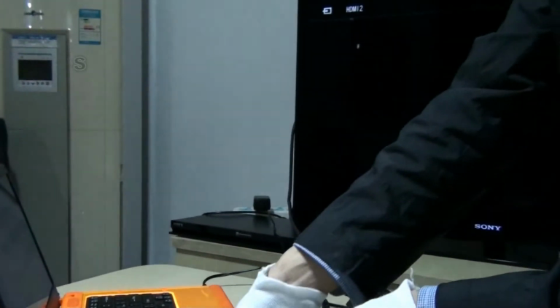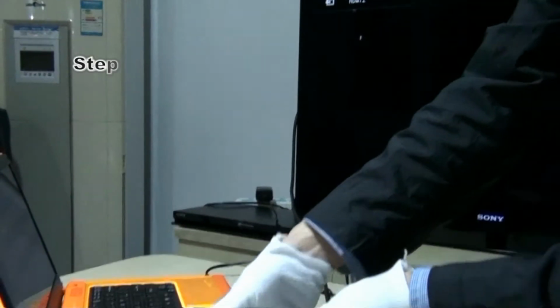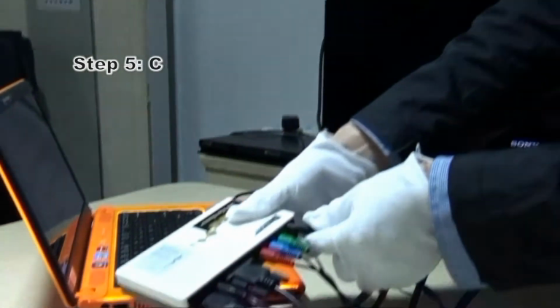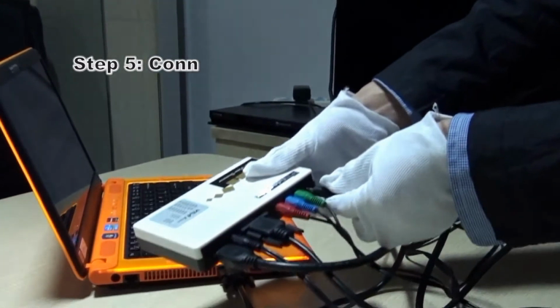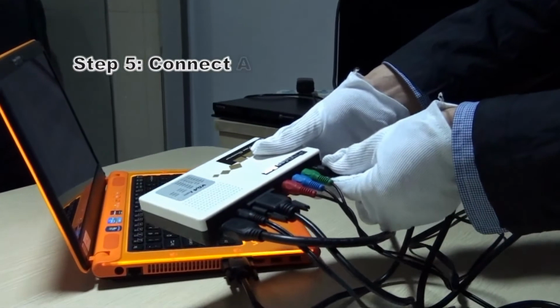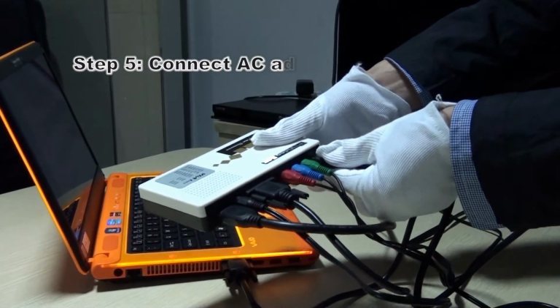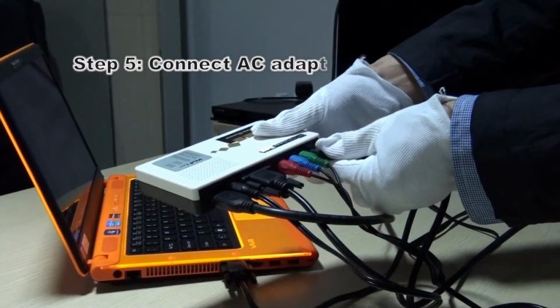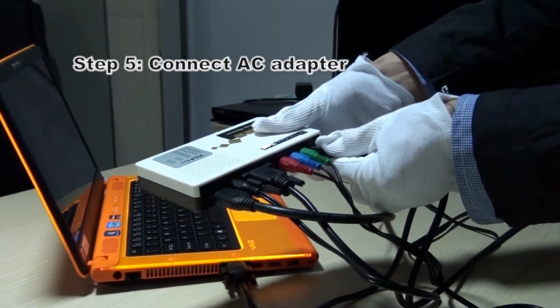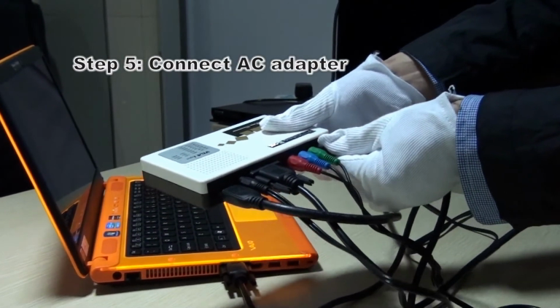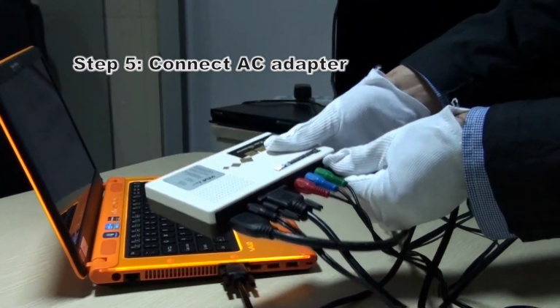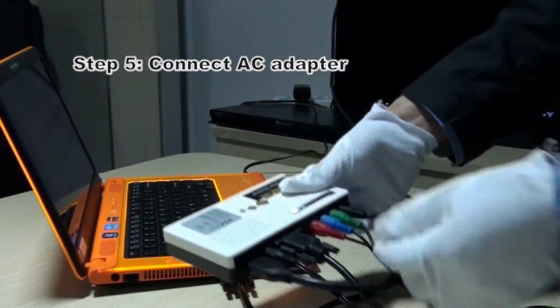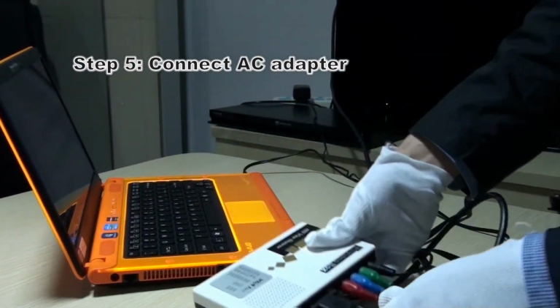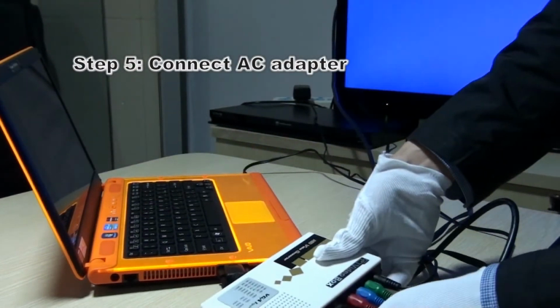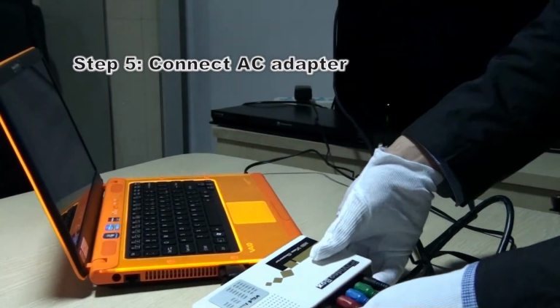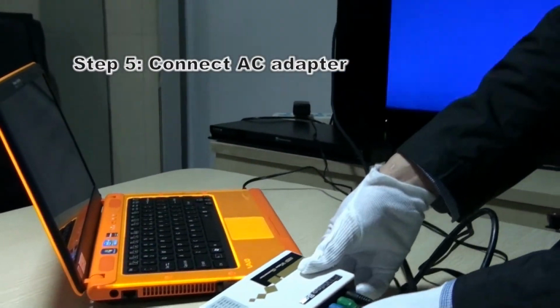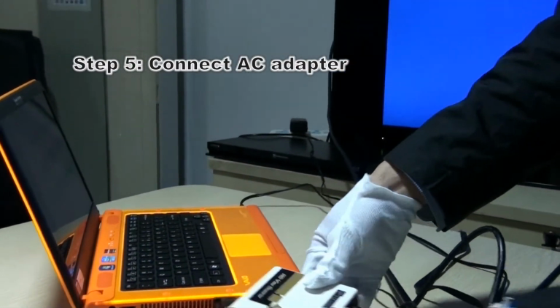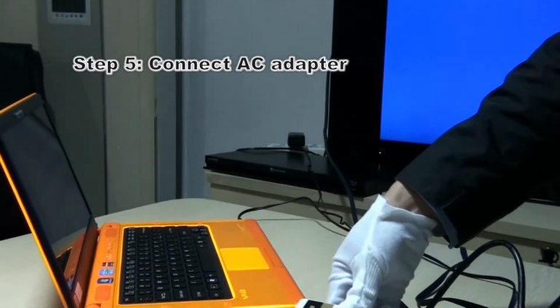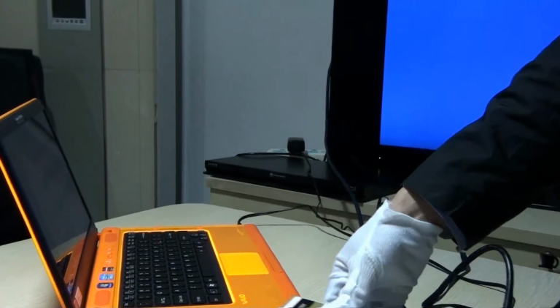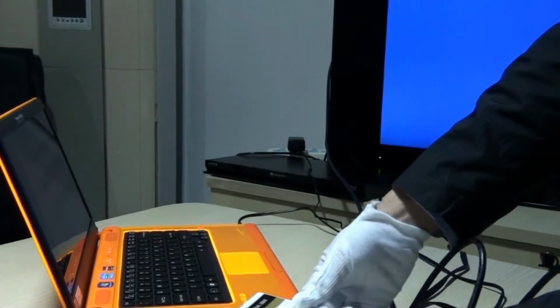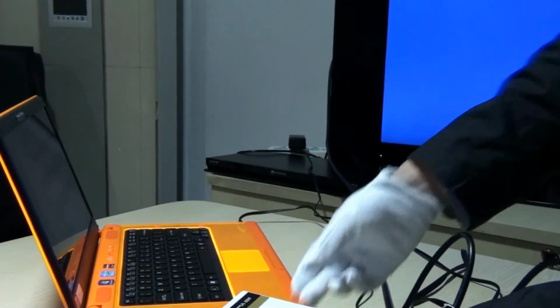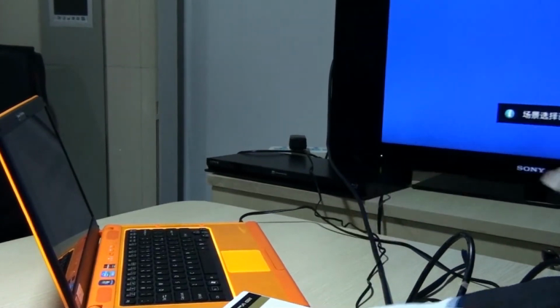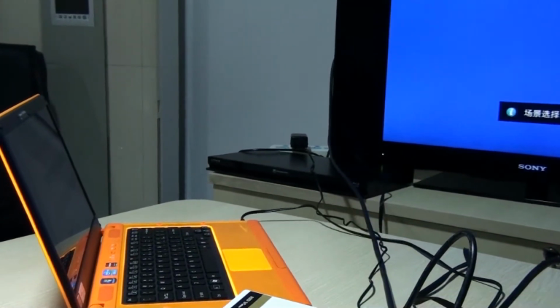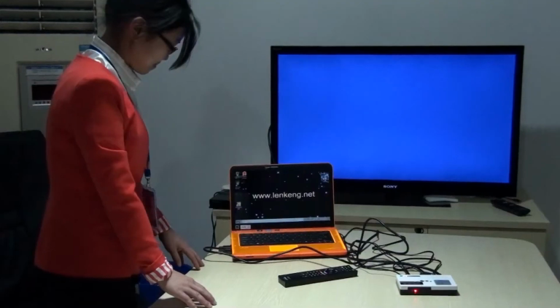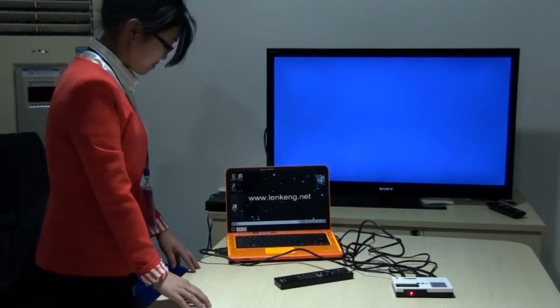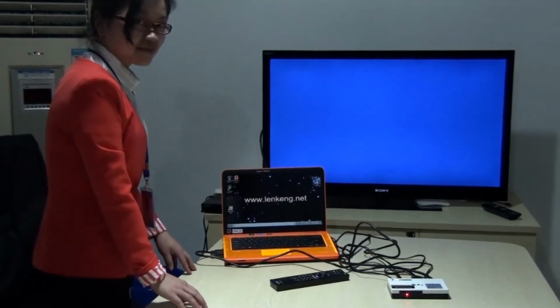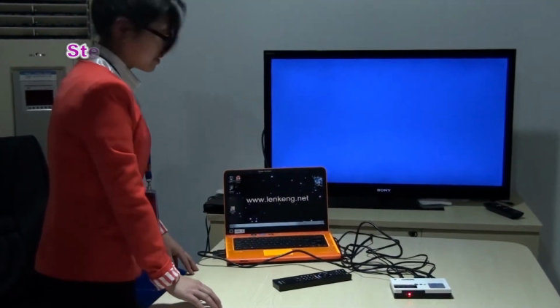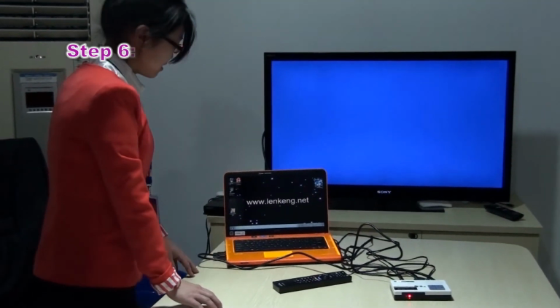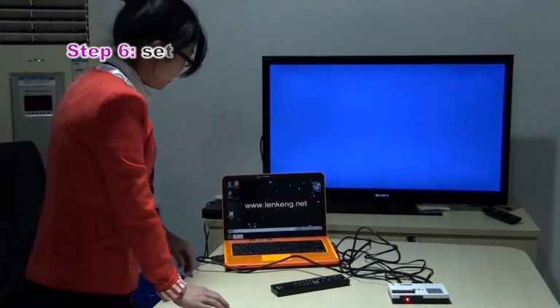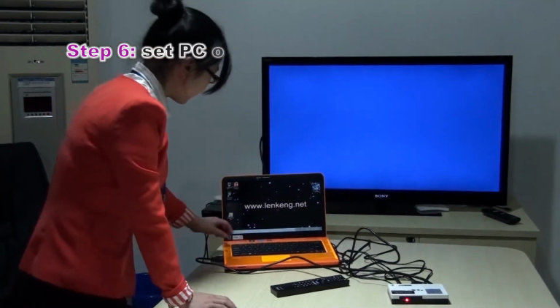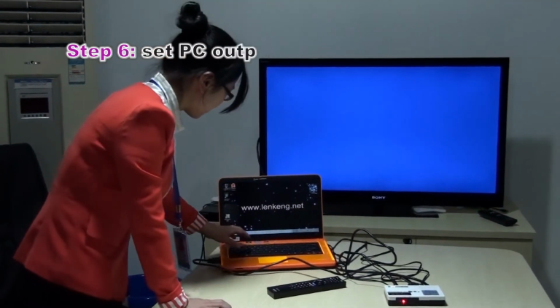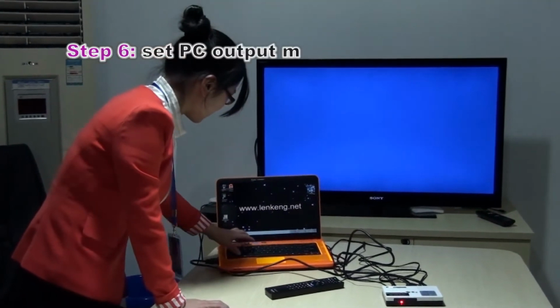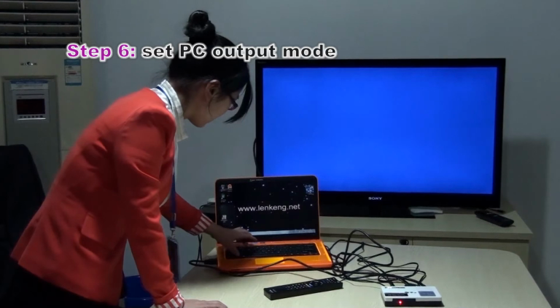And finally, connect the power. Expect PC output.